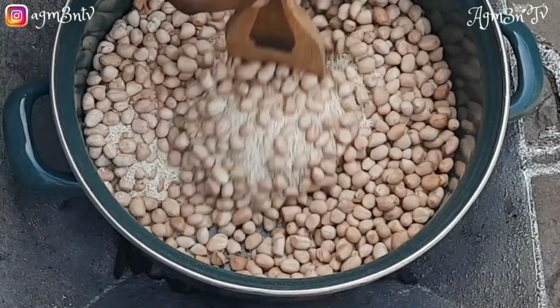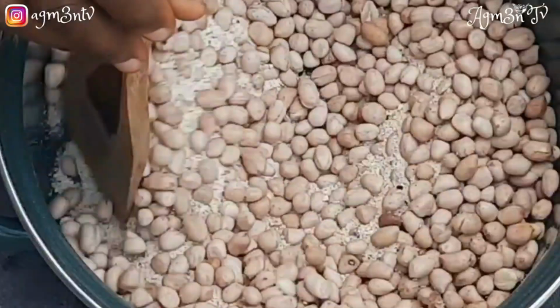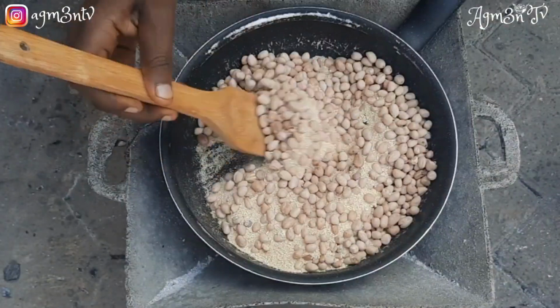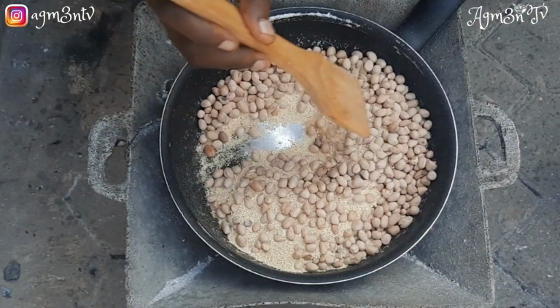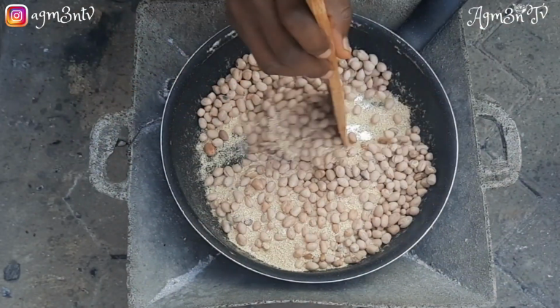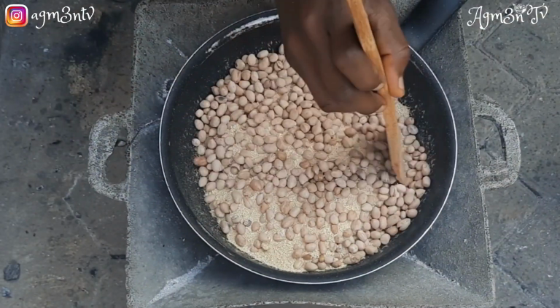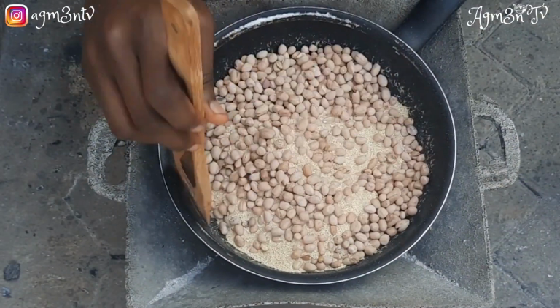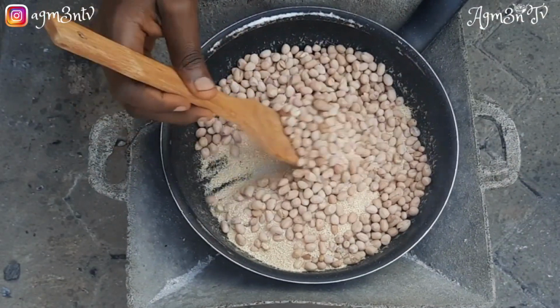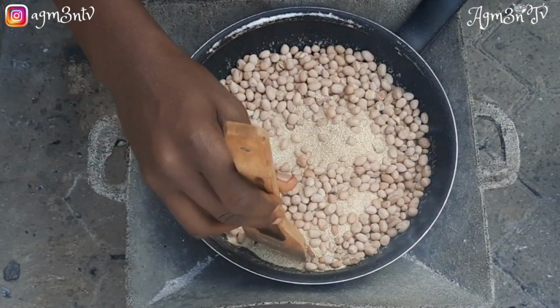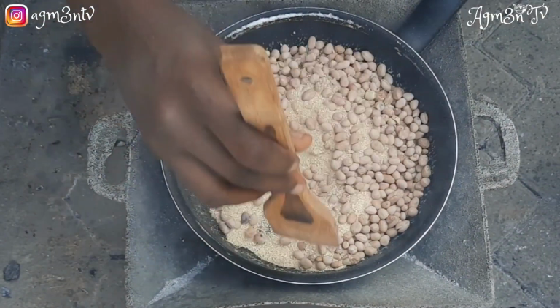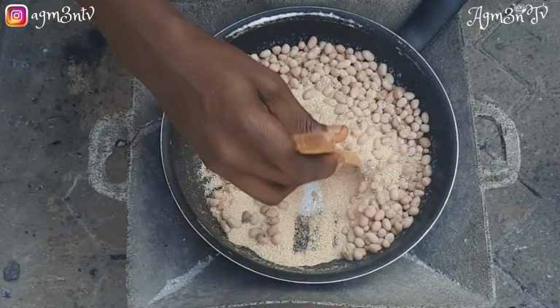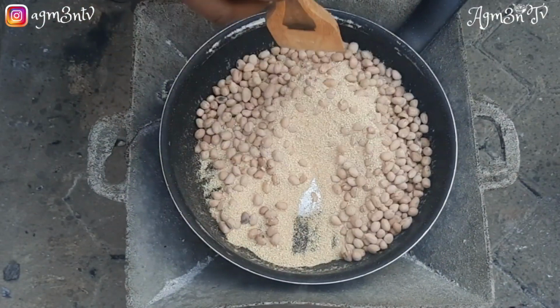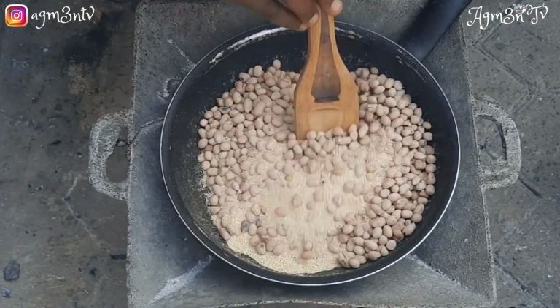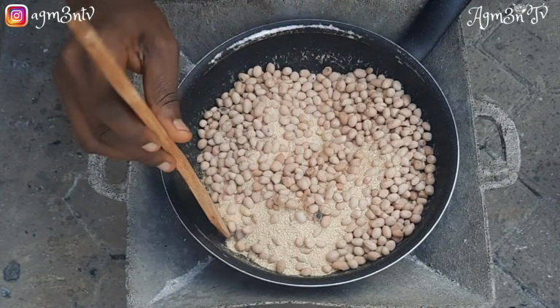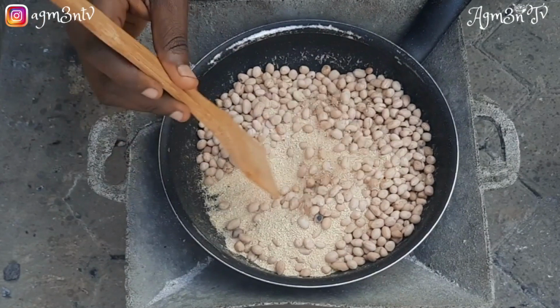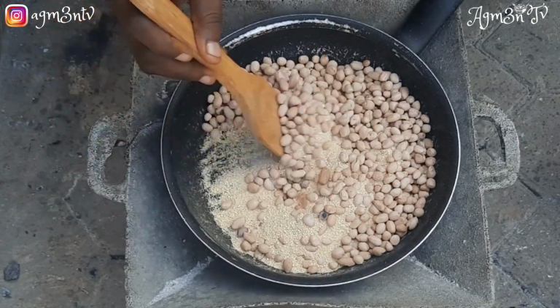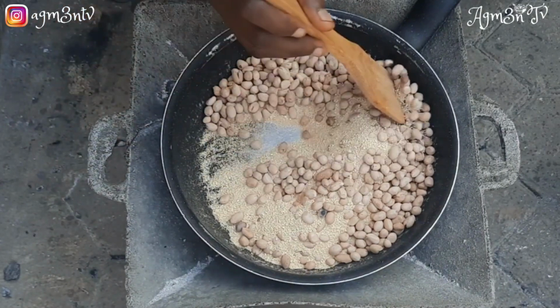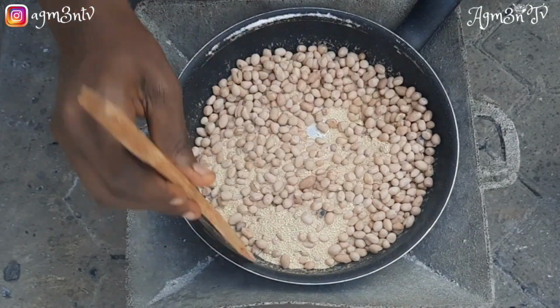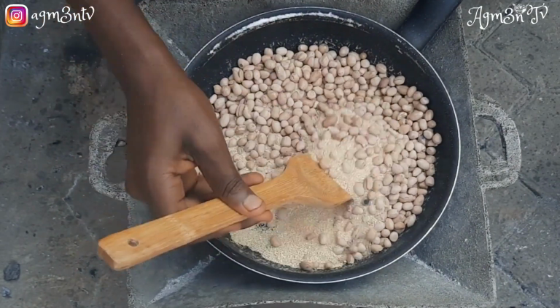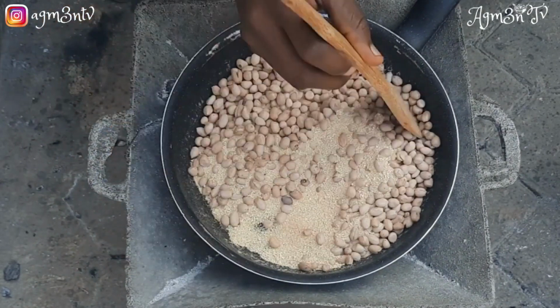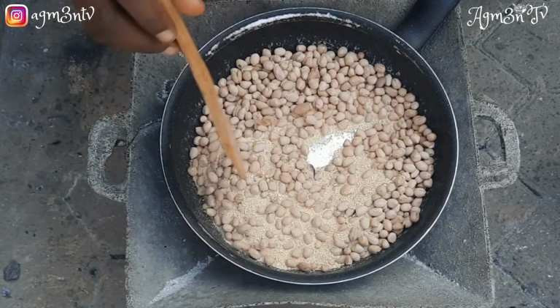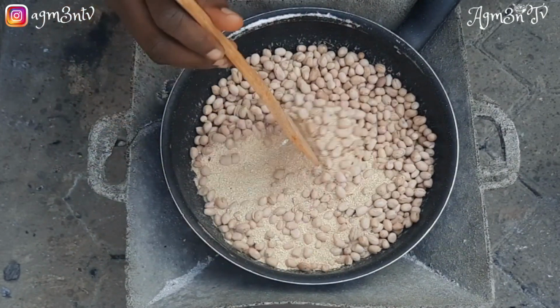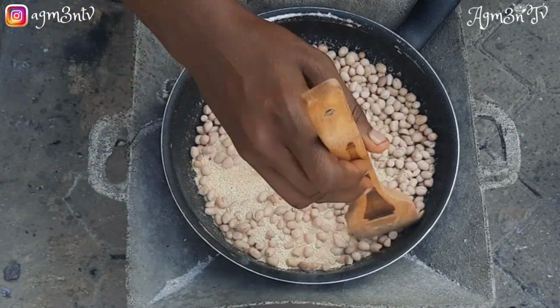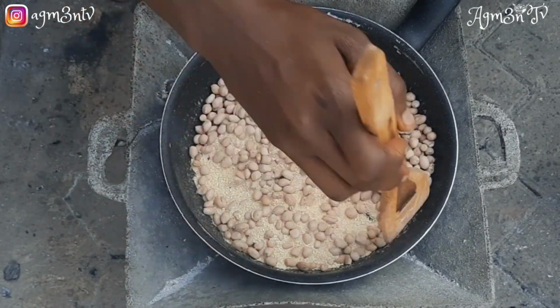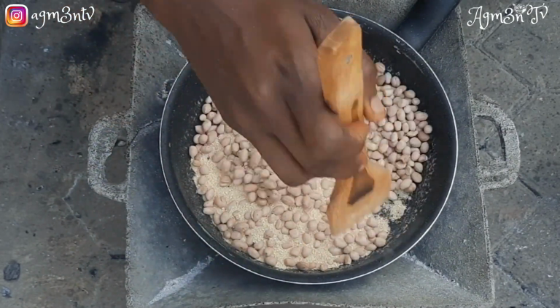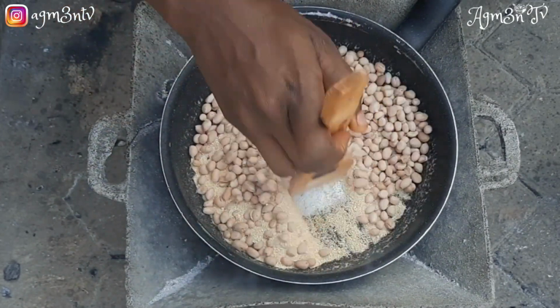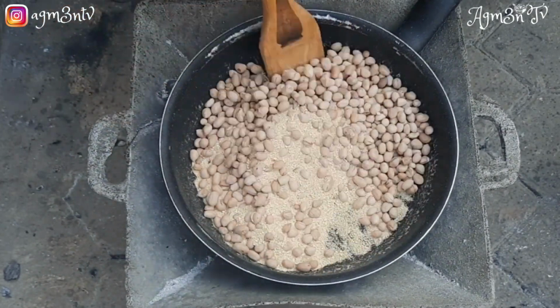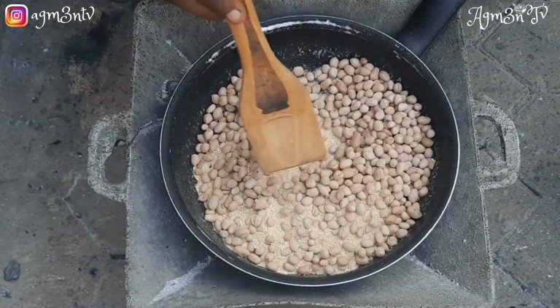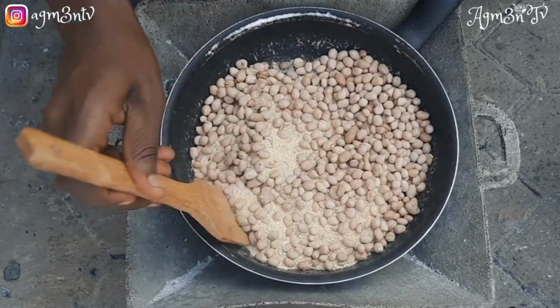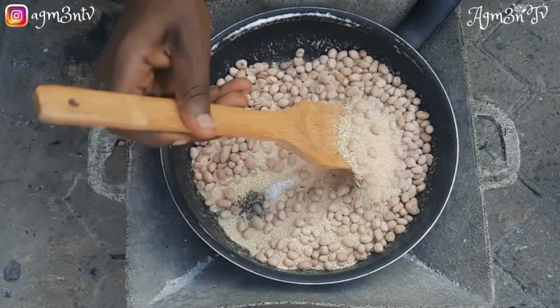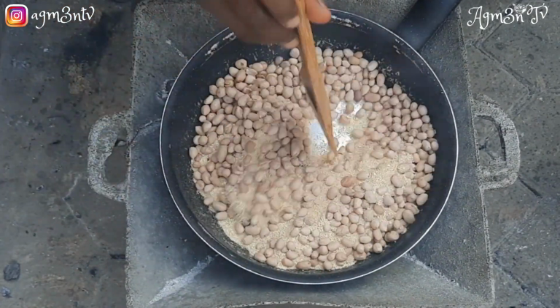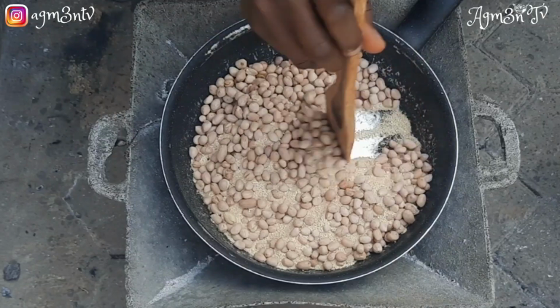I make sure it doesn't burn, because the gari can stick to the bottom of the pan, and when that happens it makes the frying or roasting process very difficult. So I sit down, calculate my time, and do it gradually.